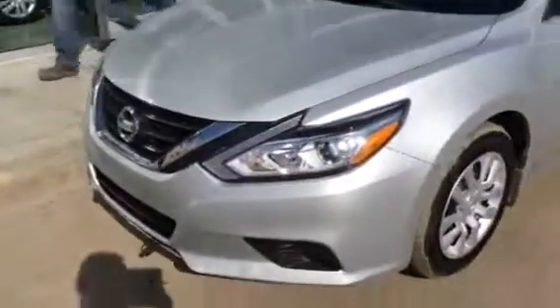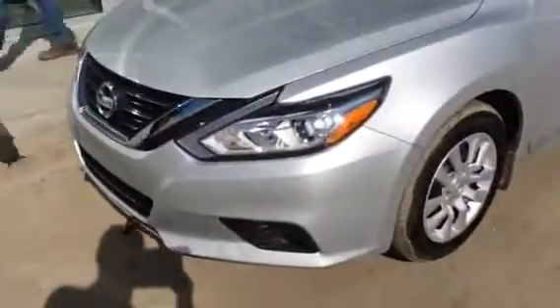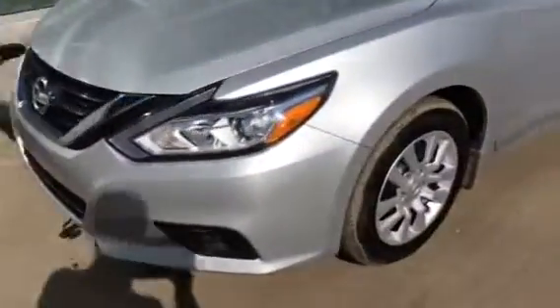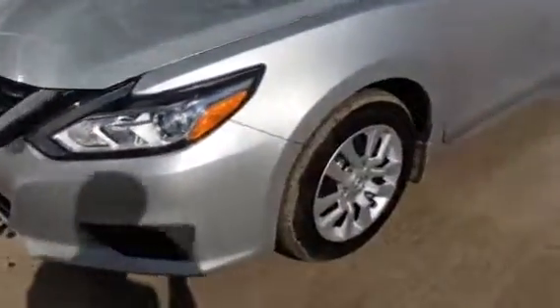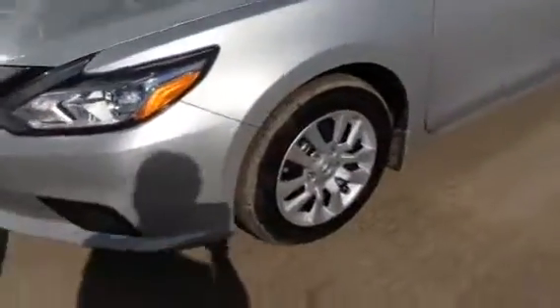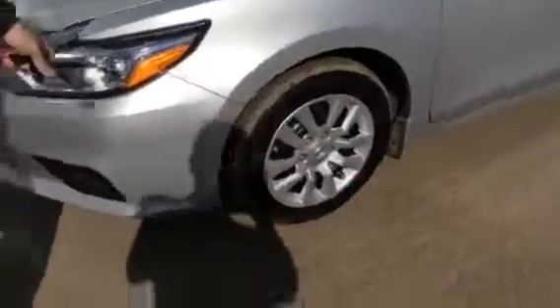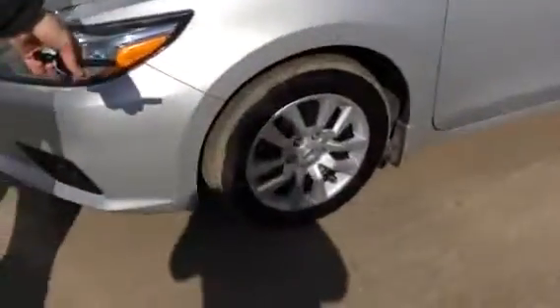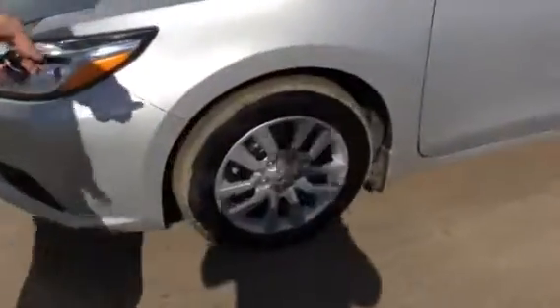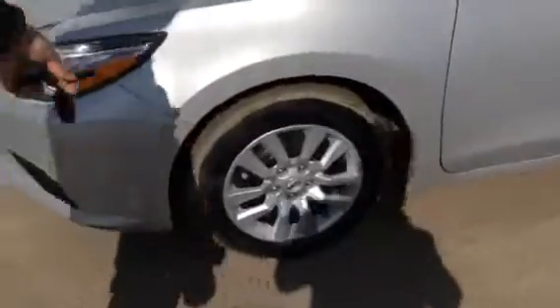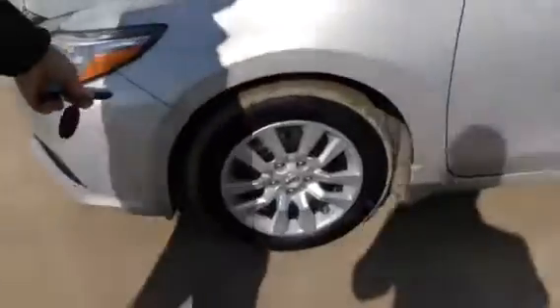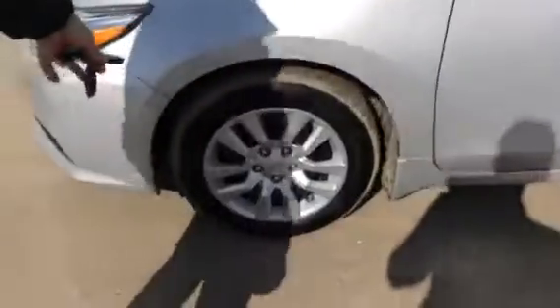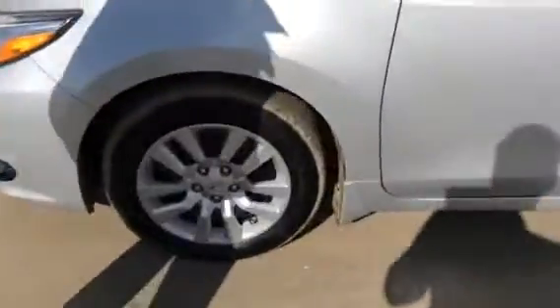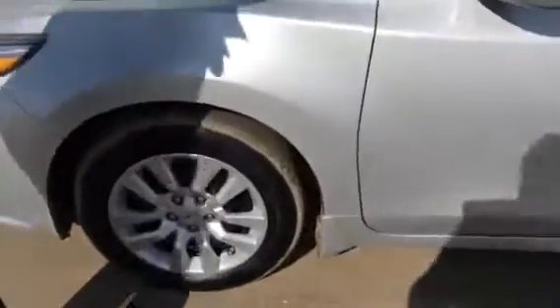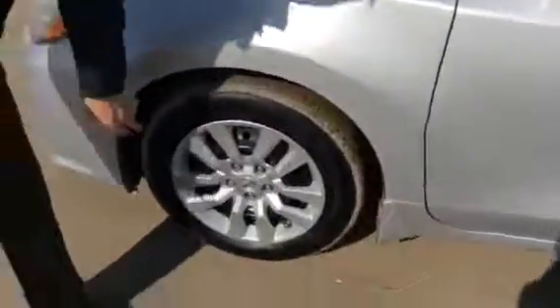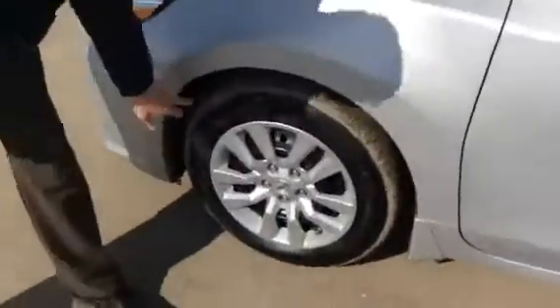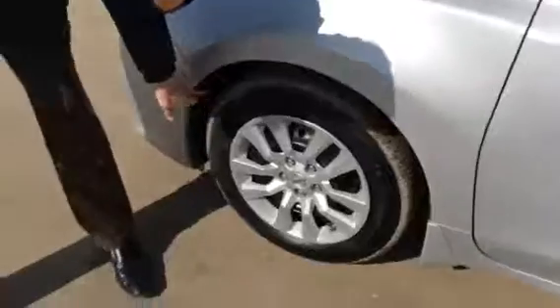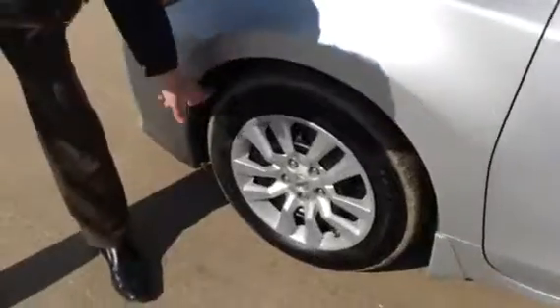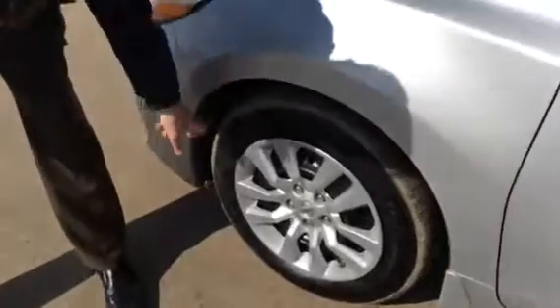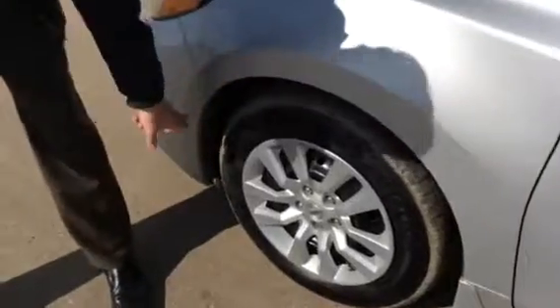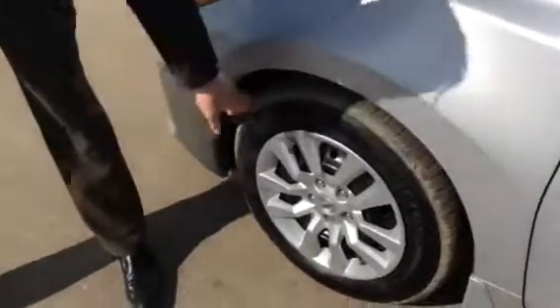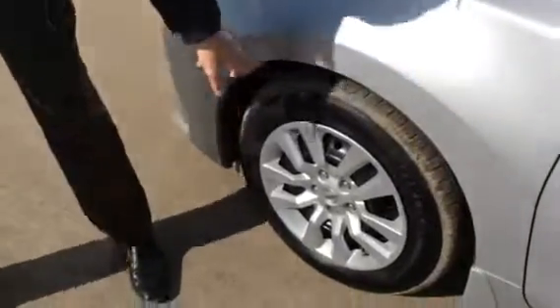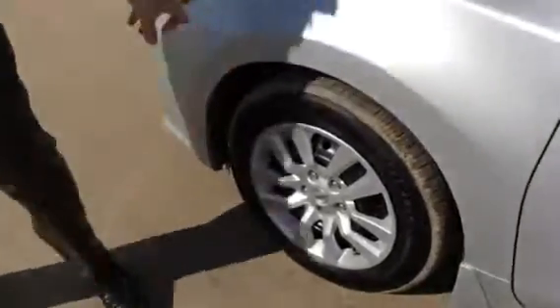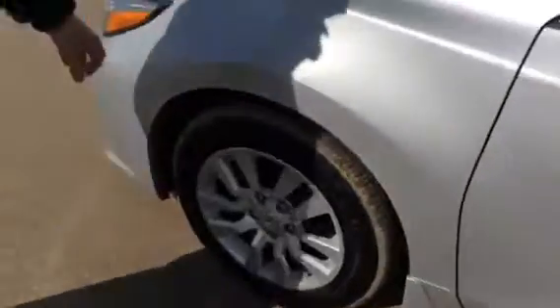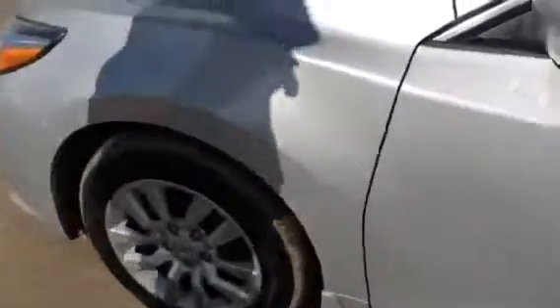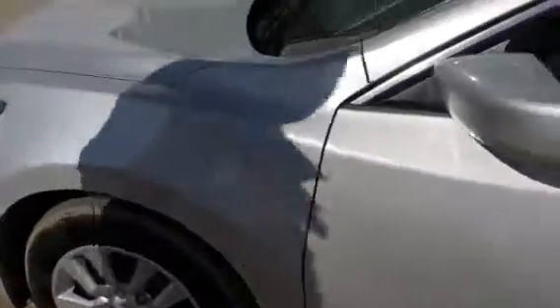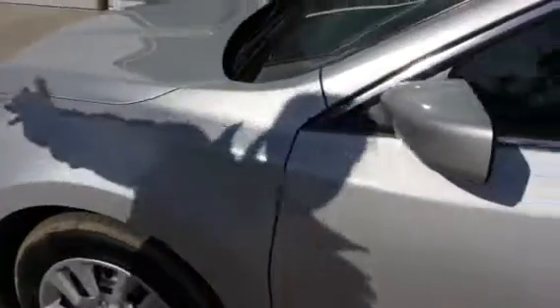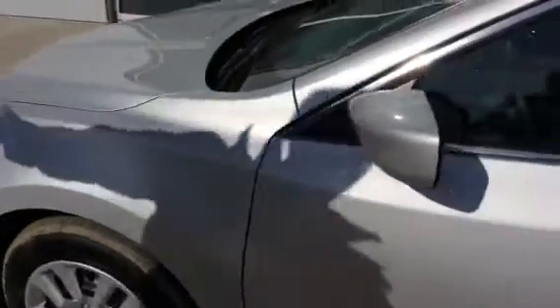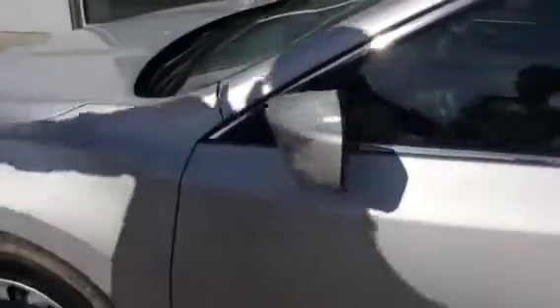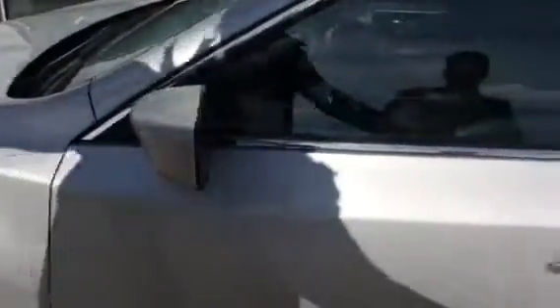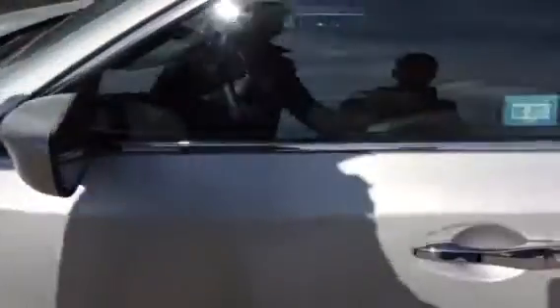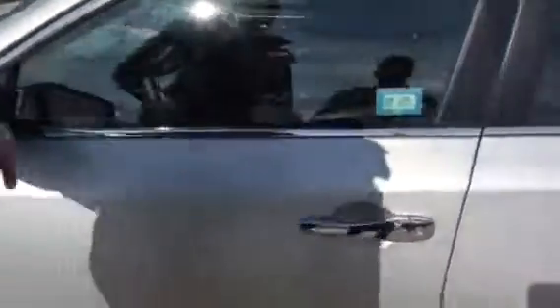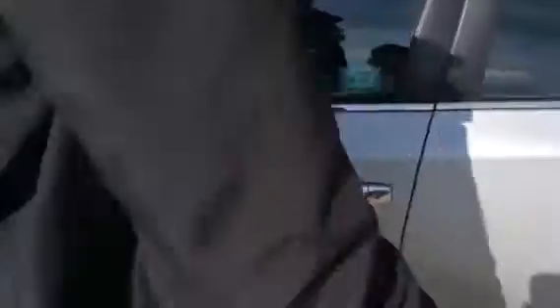Moving along to the side here, we have the 16-inch rims with lots of tread left on those tires. Those tires are in great shape — as you can see, the car is in really nice shape here.